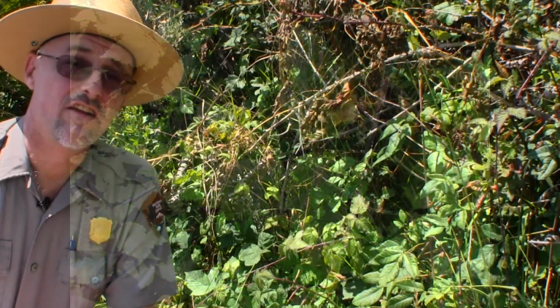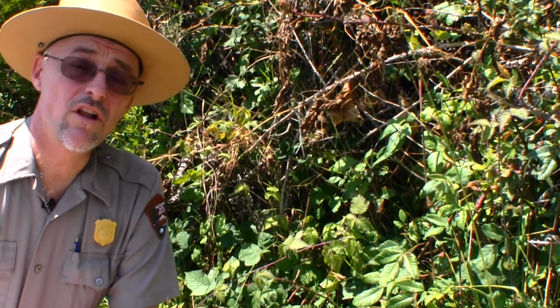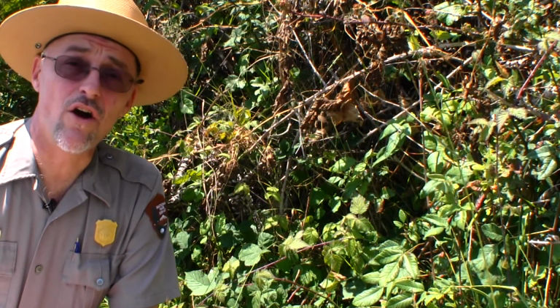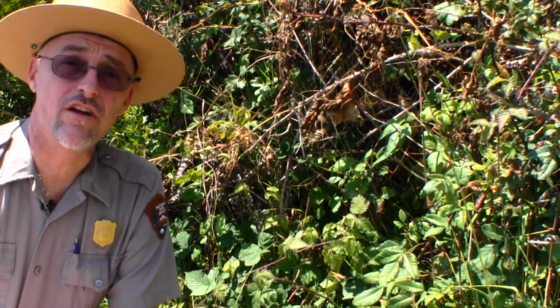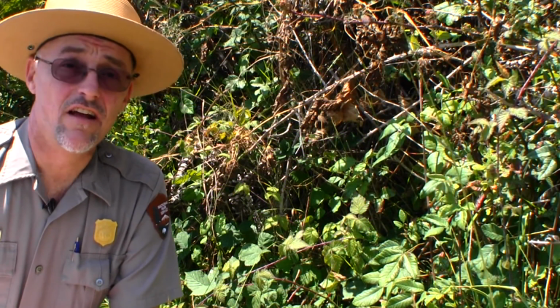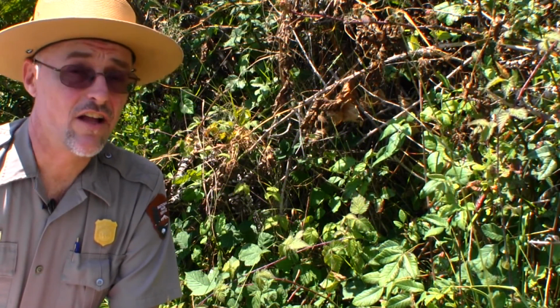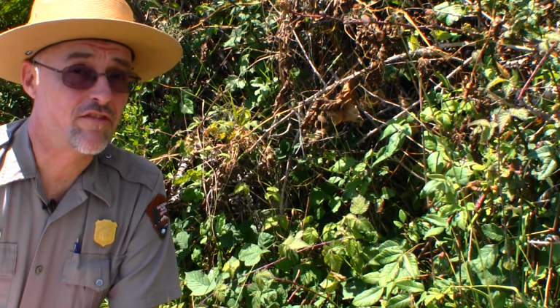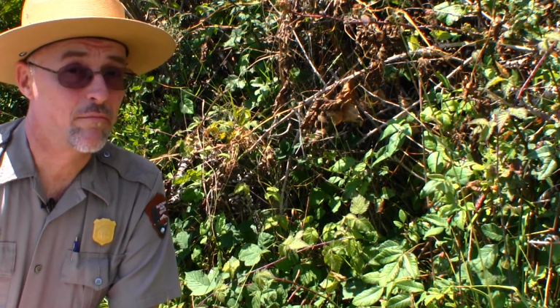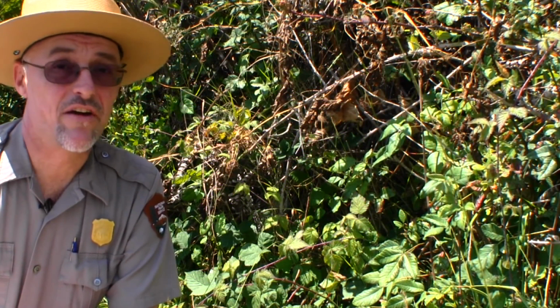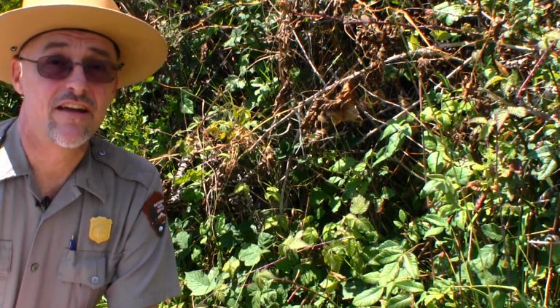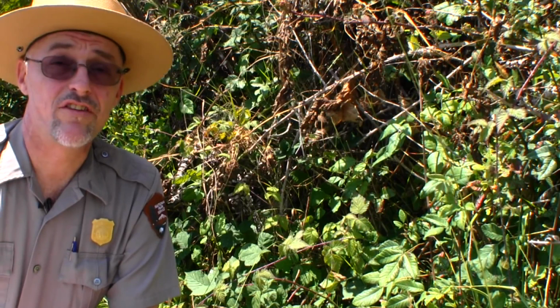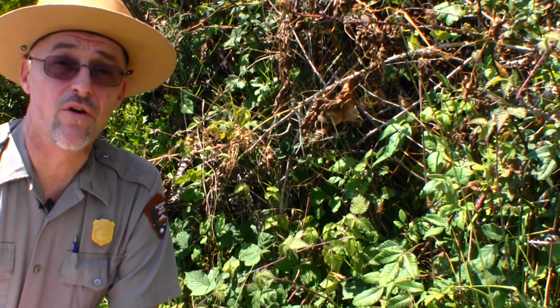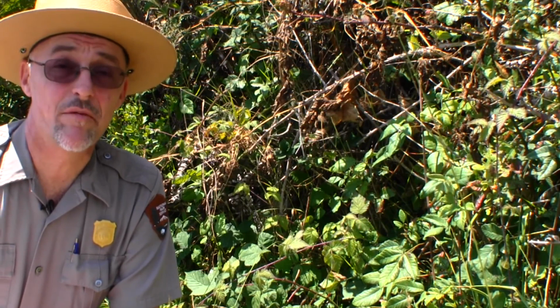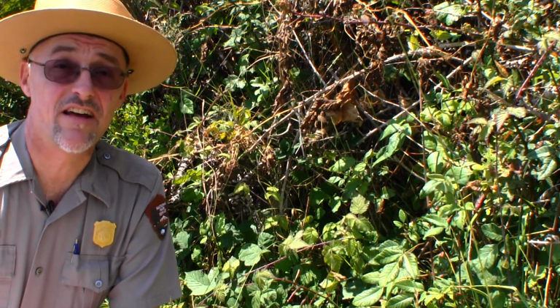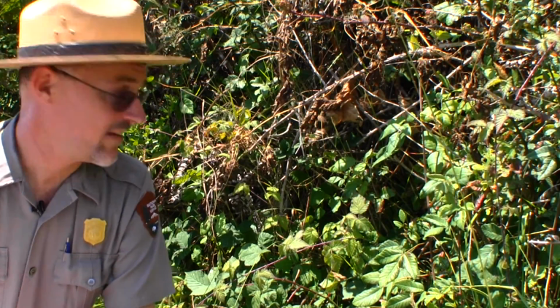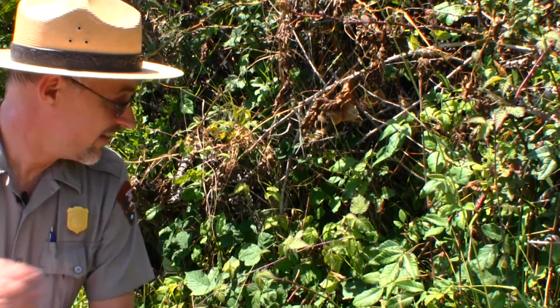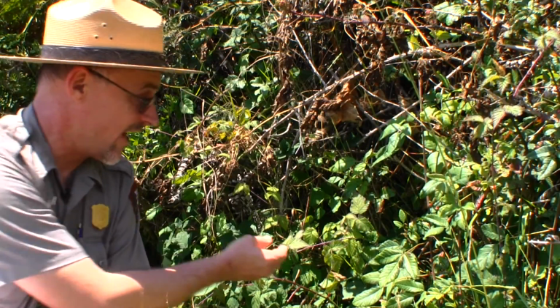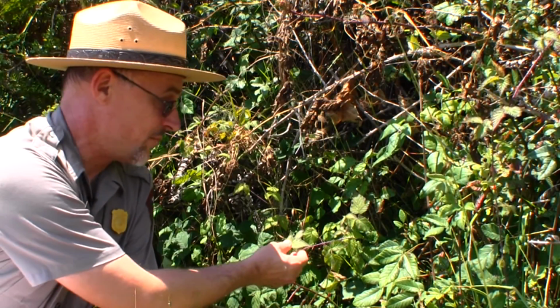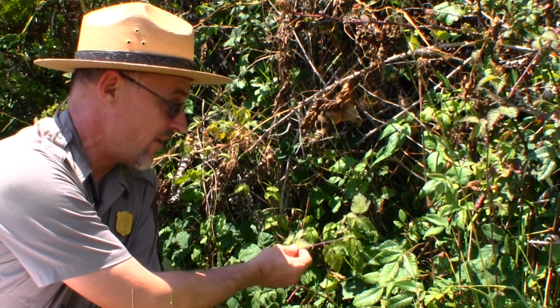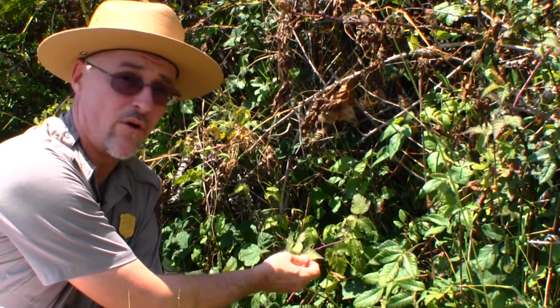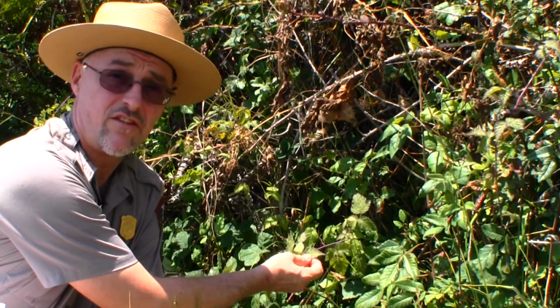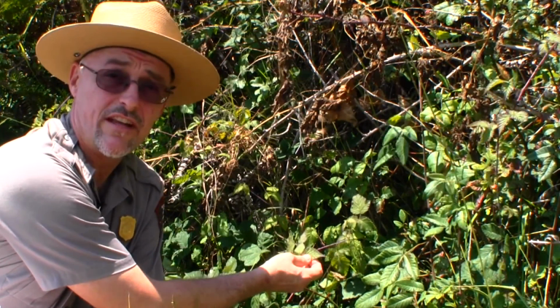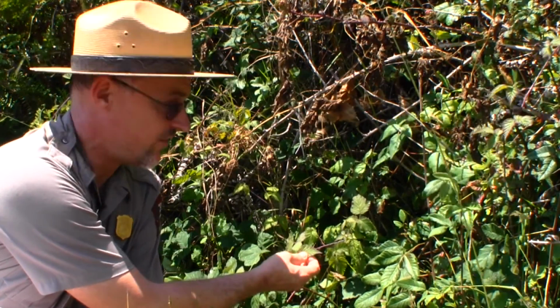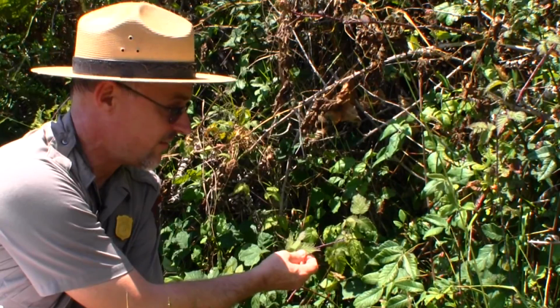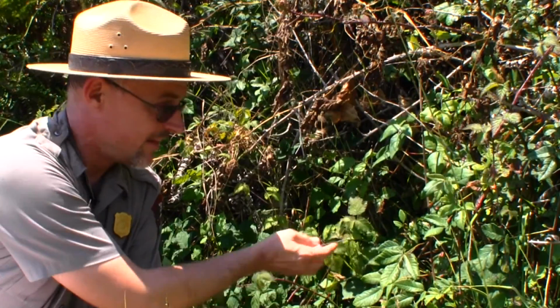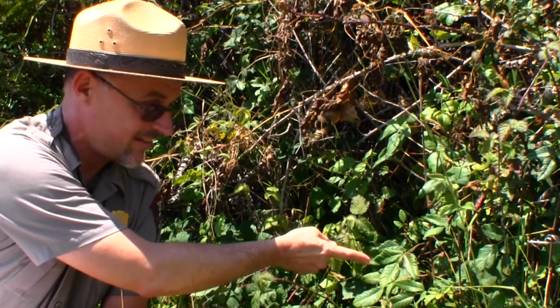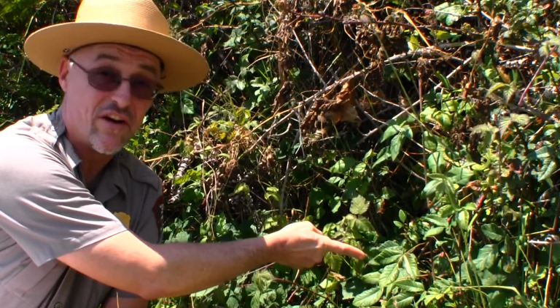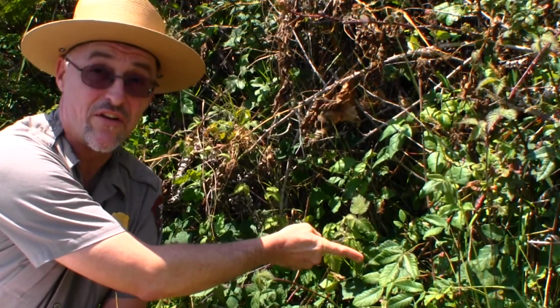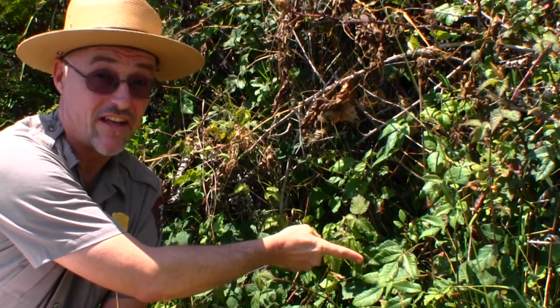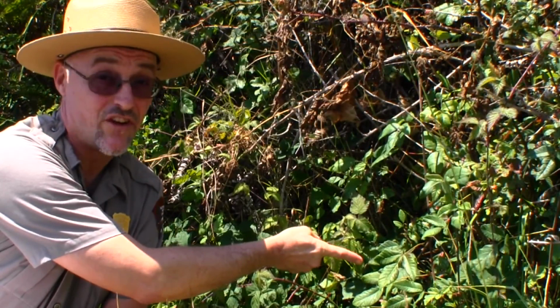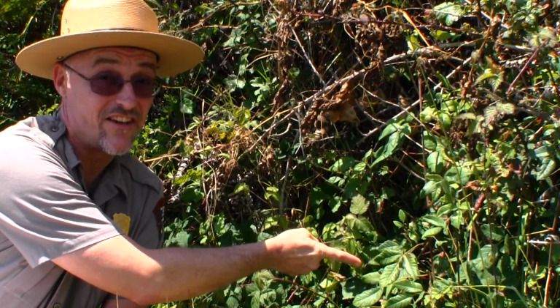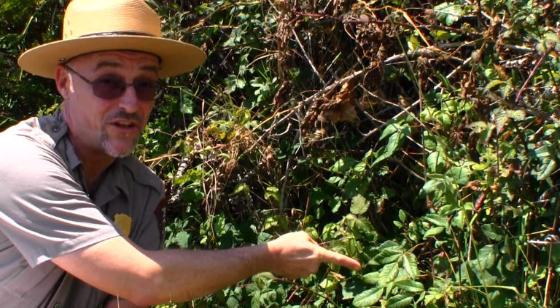So along our overlooks, you'll often find blackberry and poison oak growing side by side. This is California blackberry — notice the toothed leaf margins. This is poison oak, and I'm going to try not to get too close.